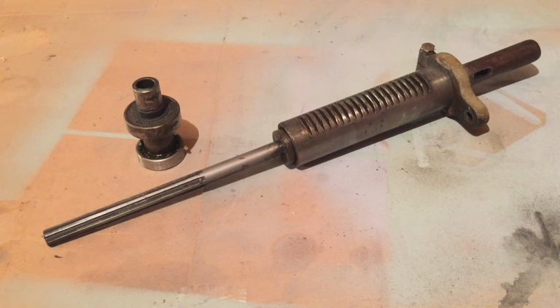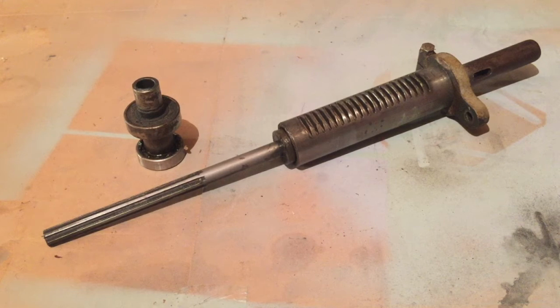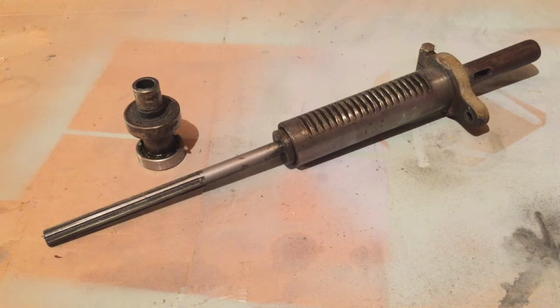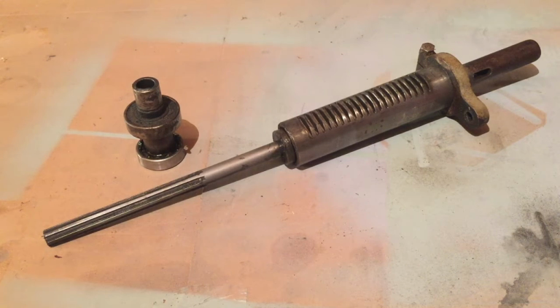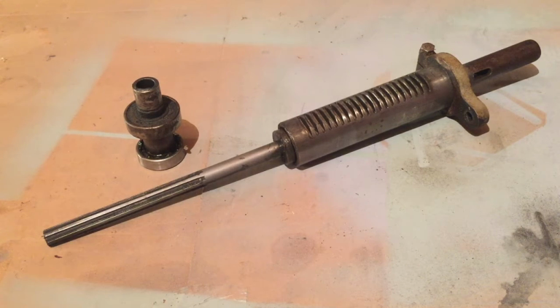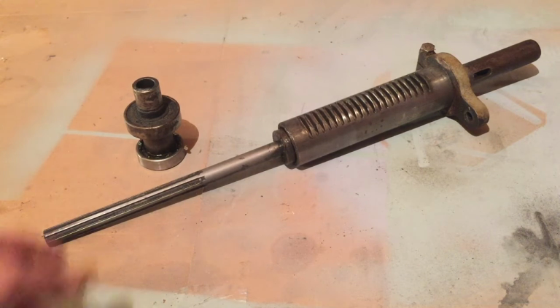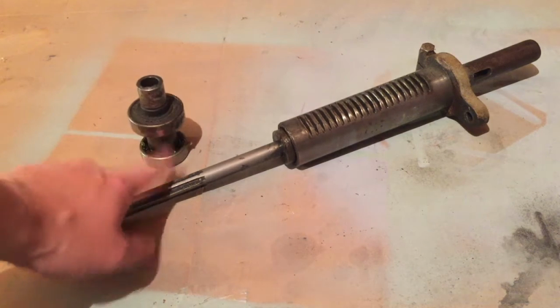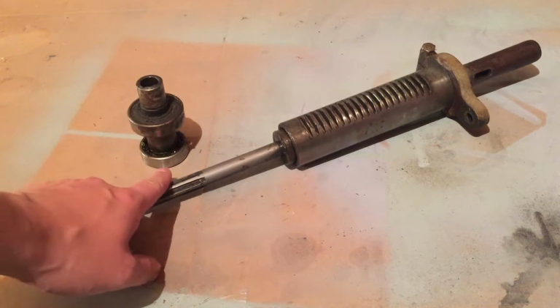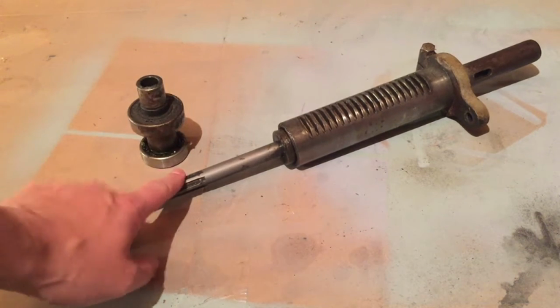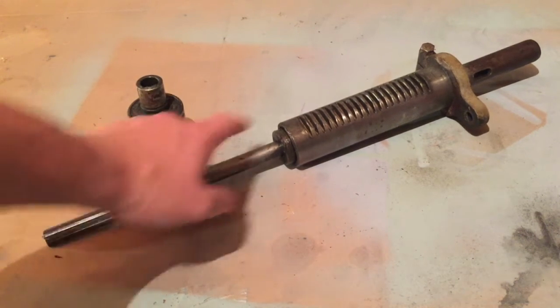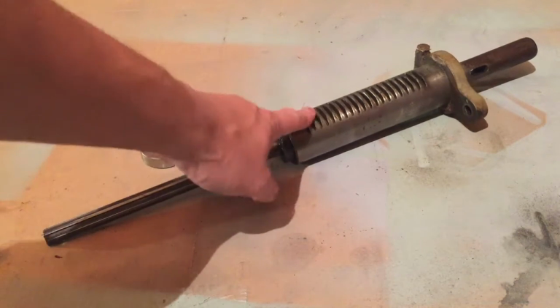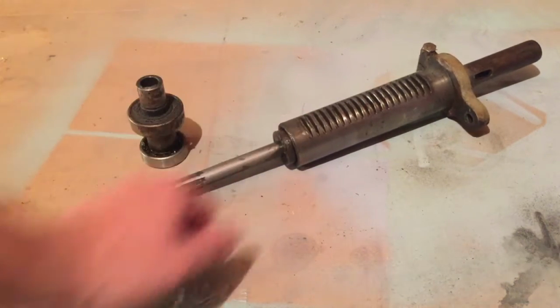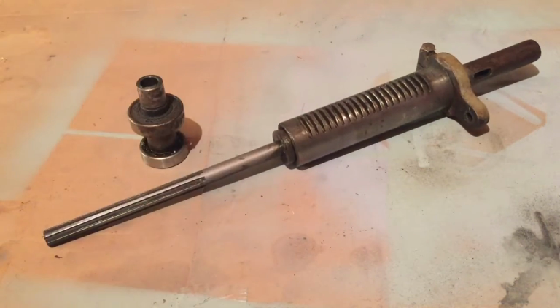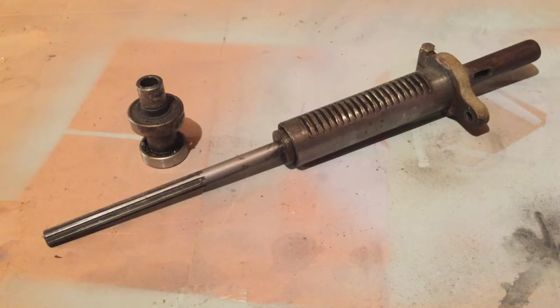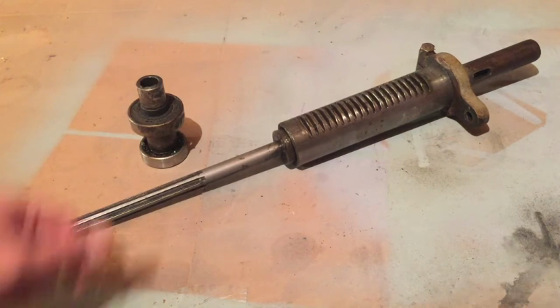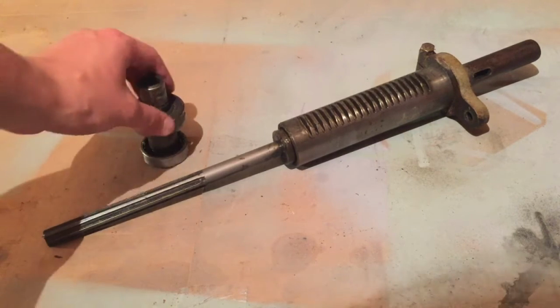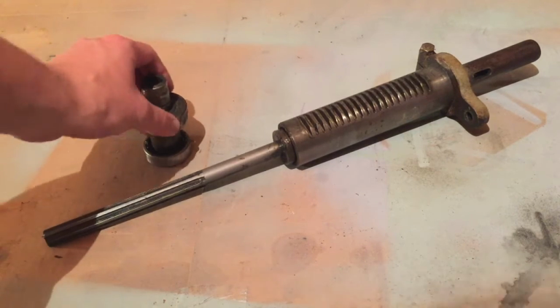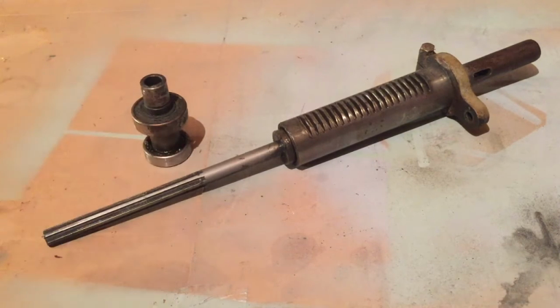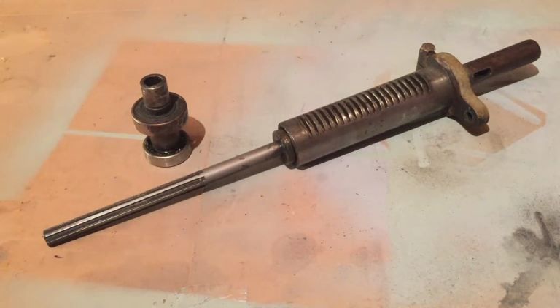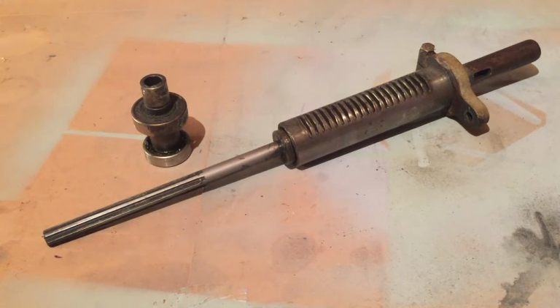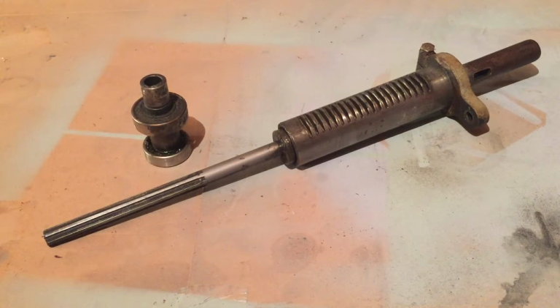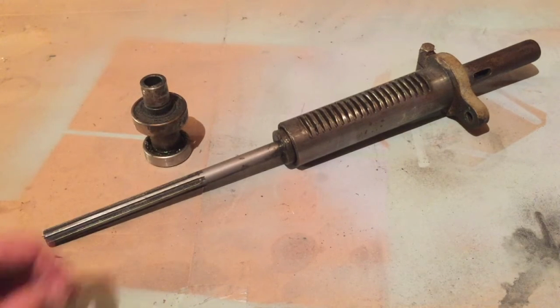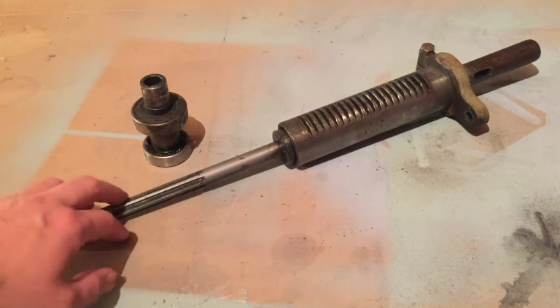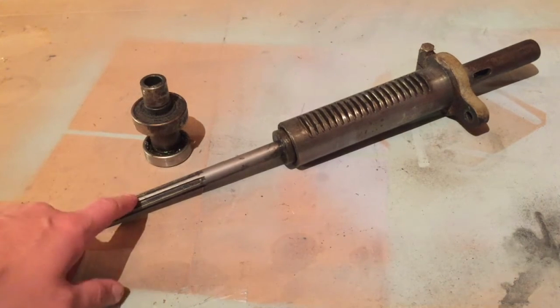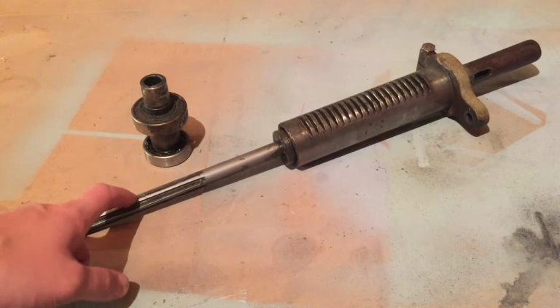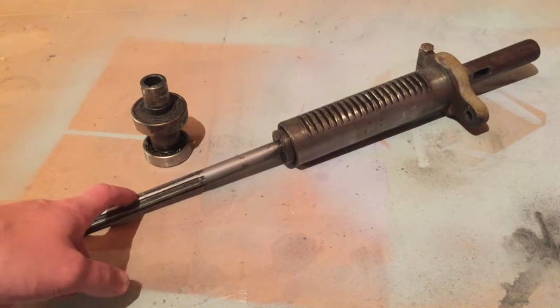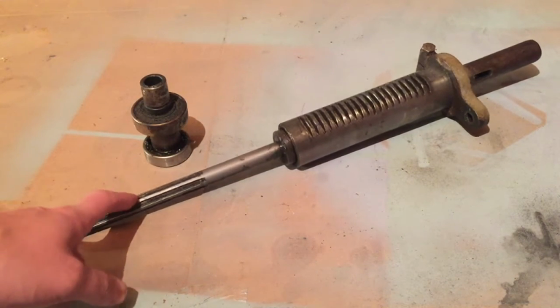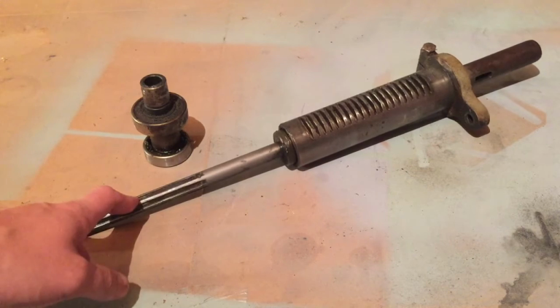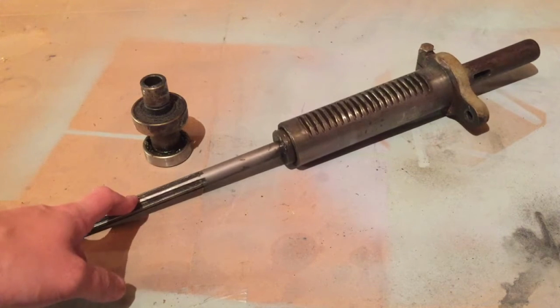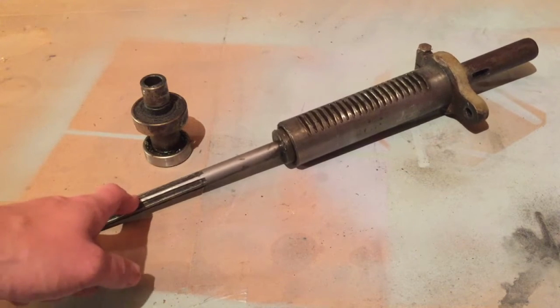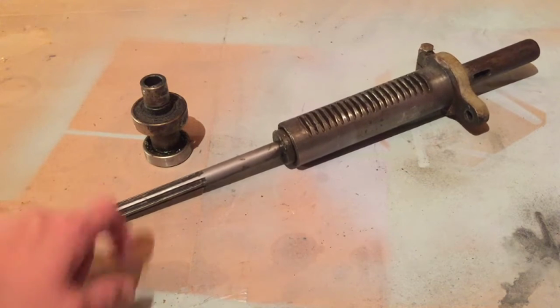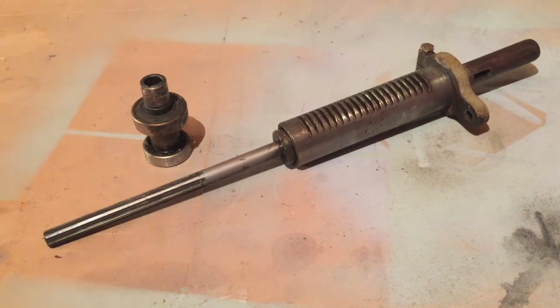This next part of the project is the spindle and the quill and also some of the bearings that go along with that. I'm going to go ahead and pull this all apart as much as I can and see if I can just clean this up real well.